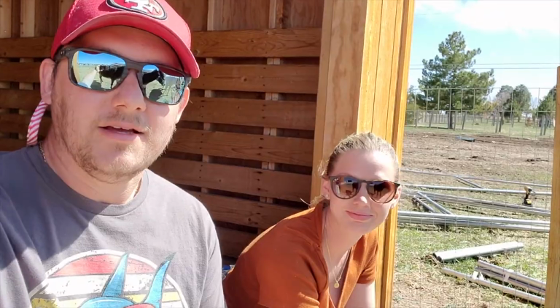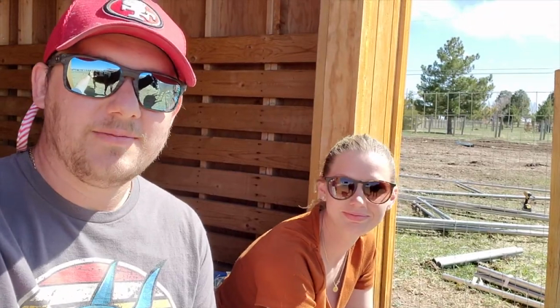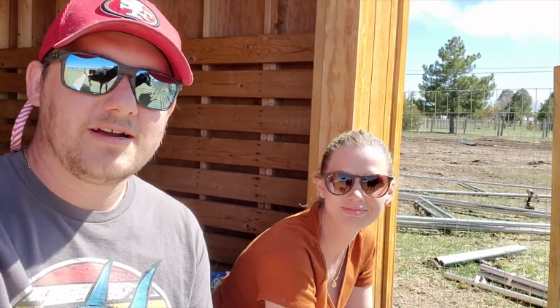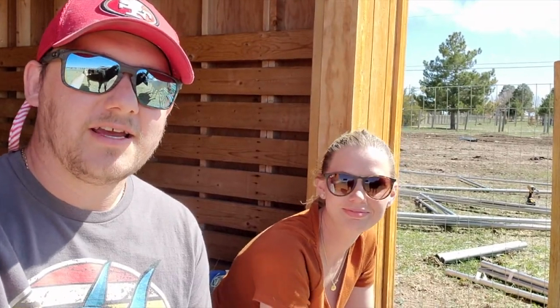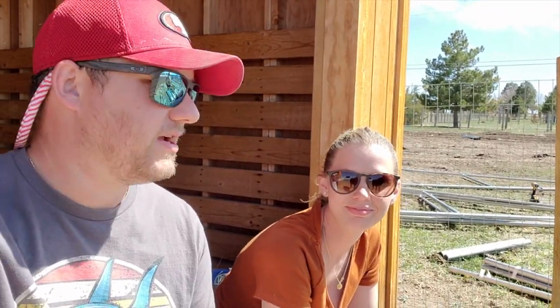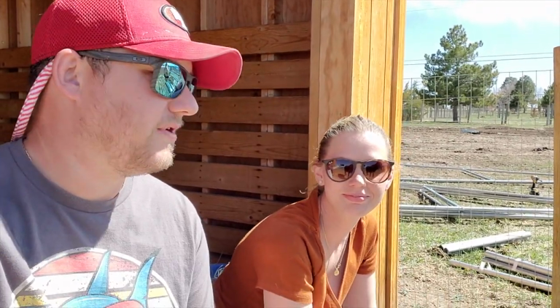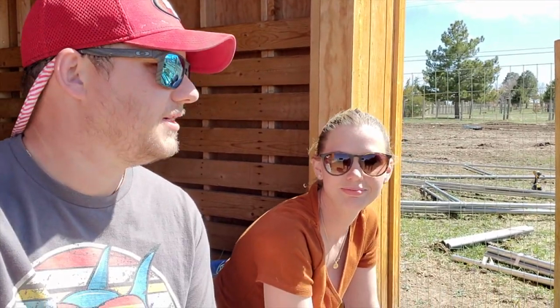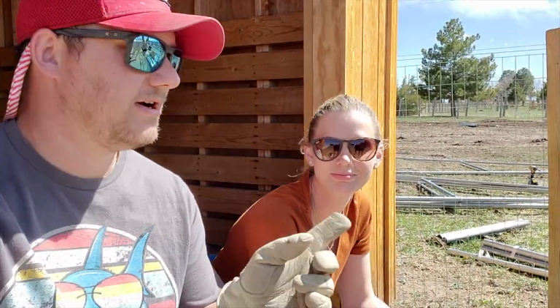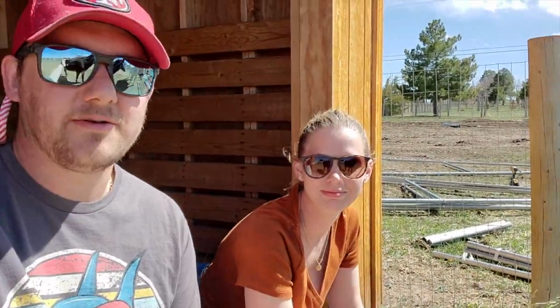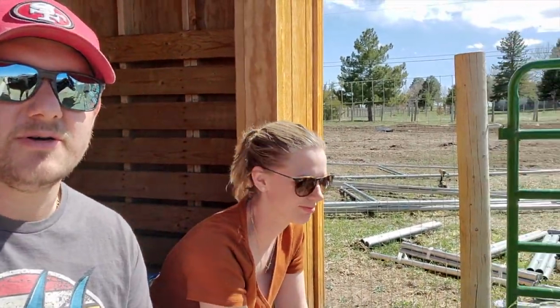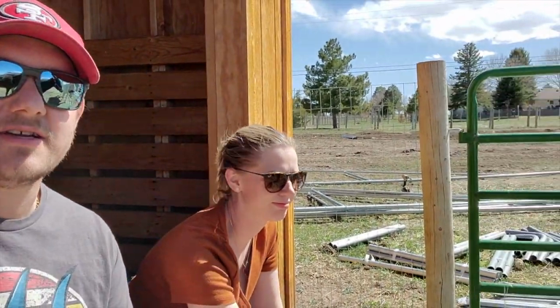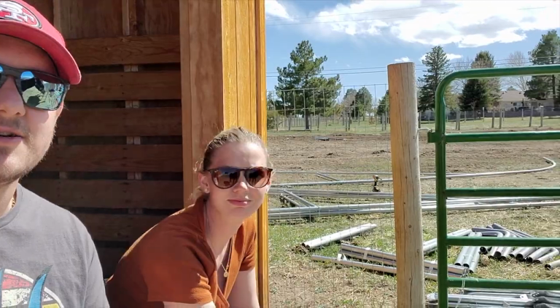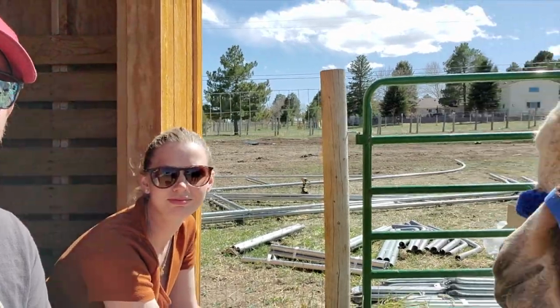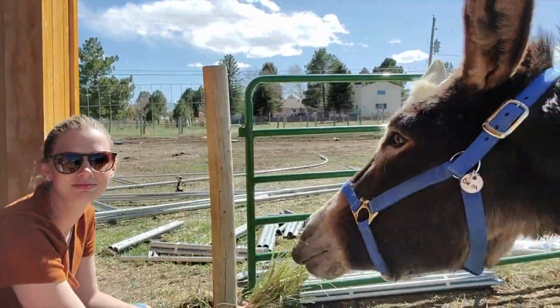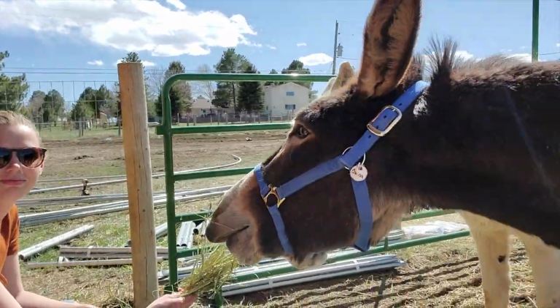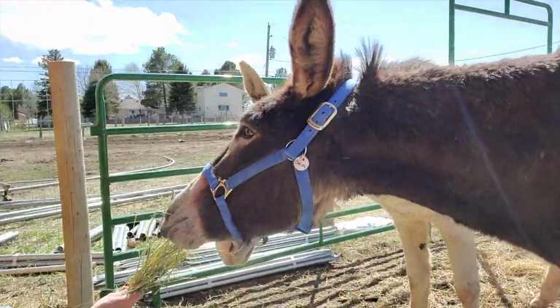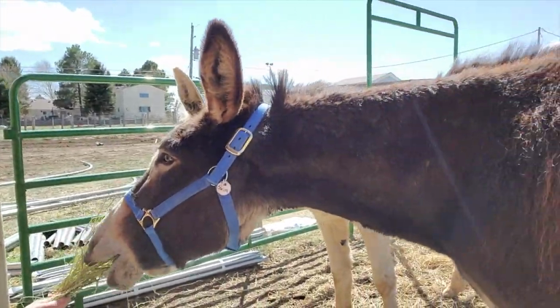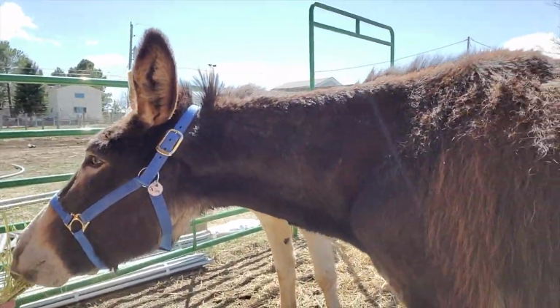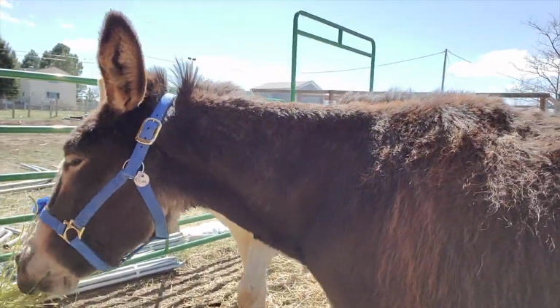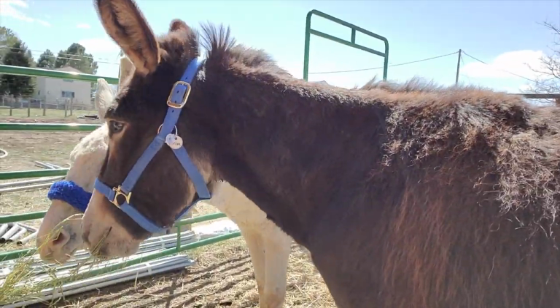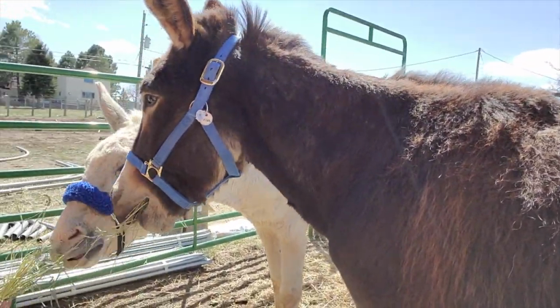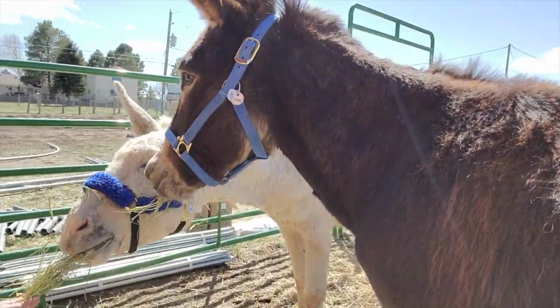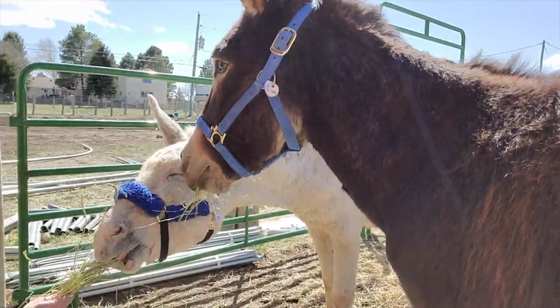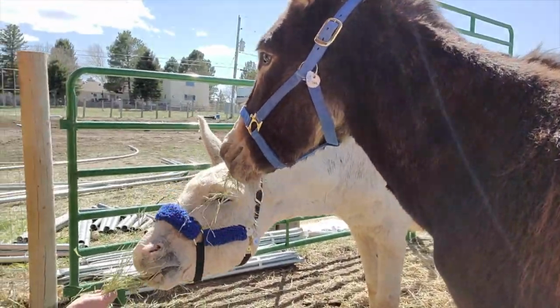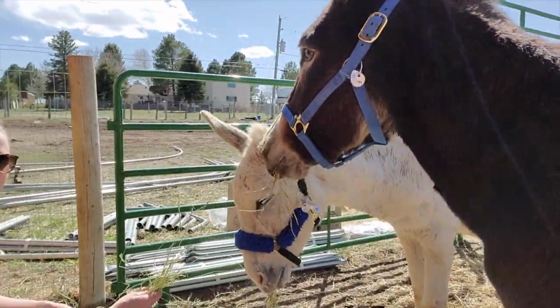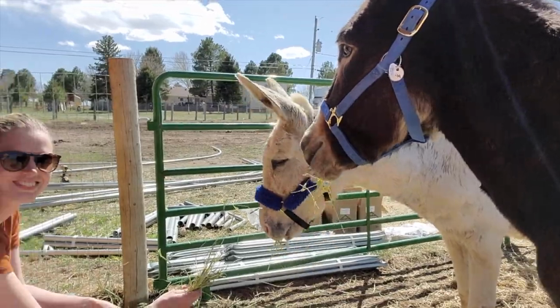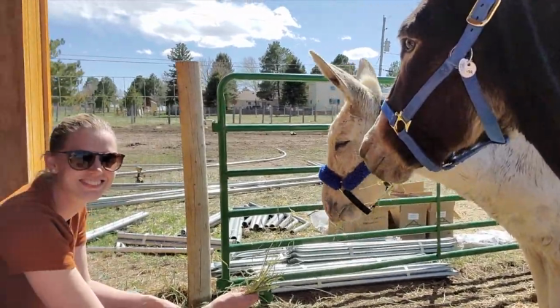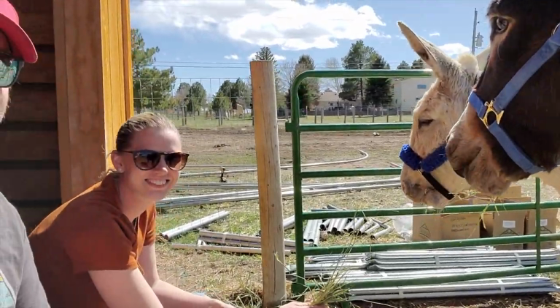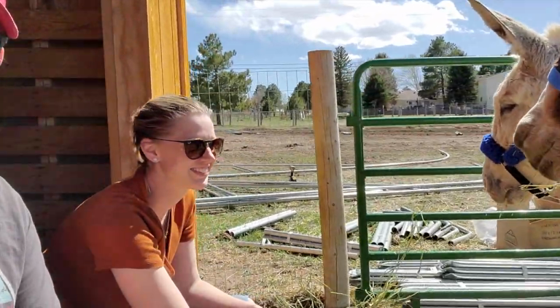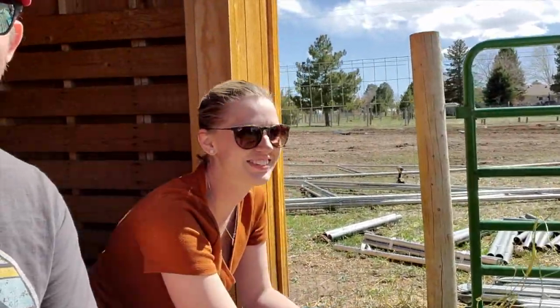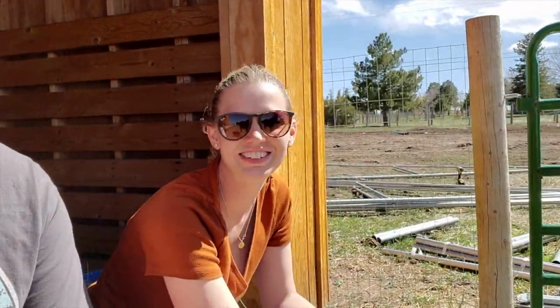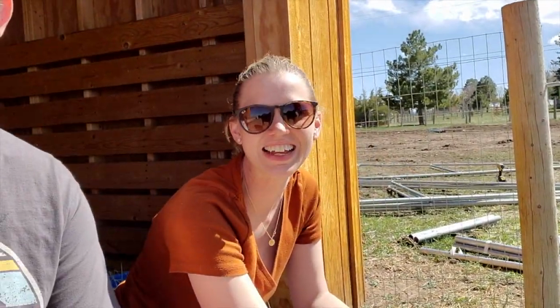Emily and I are taking a break from driving the ground posts because Emily got a delivery — donkeys!